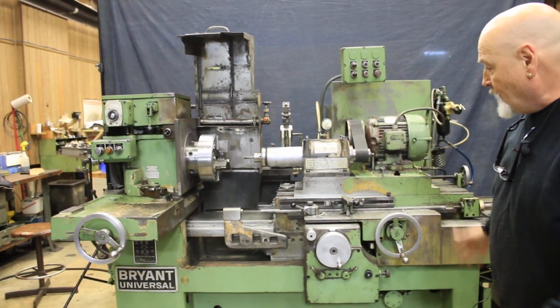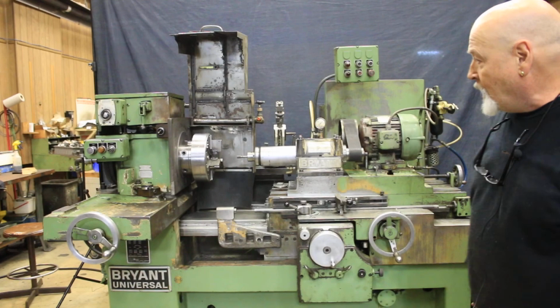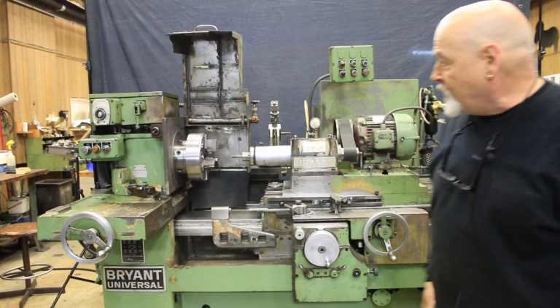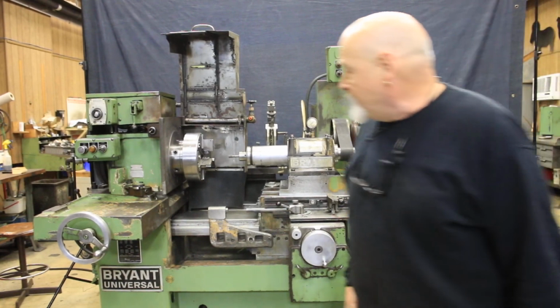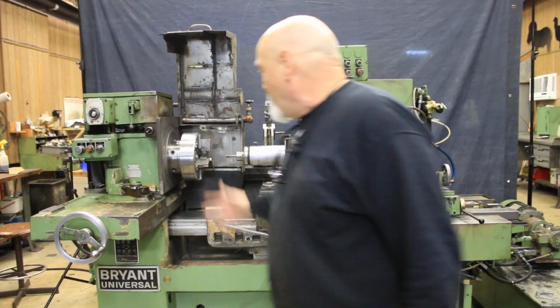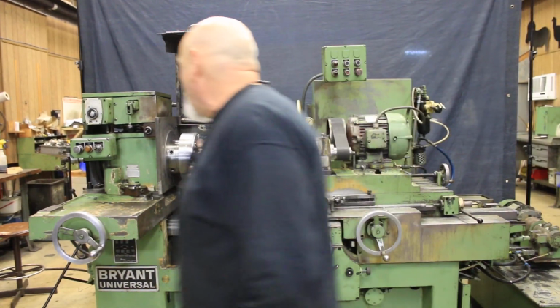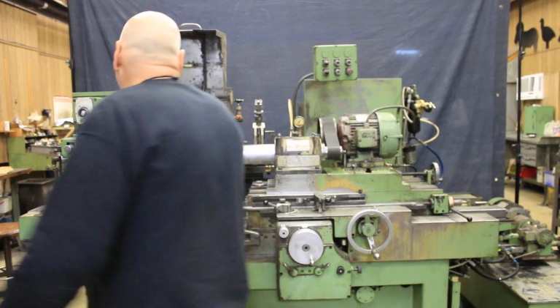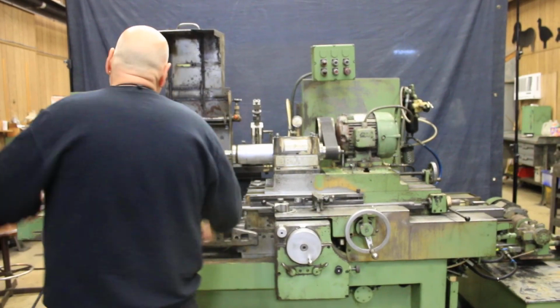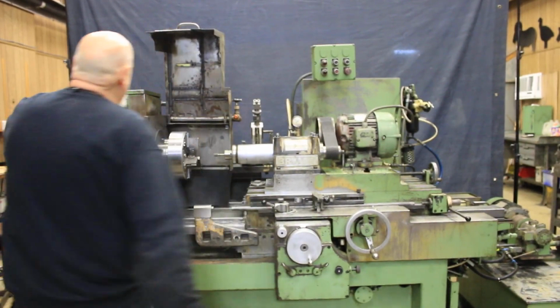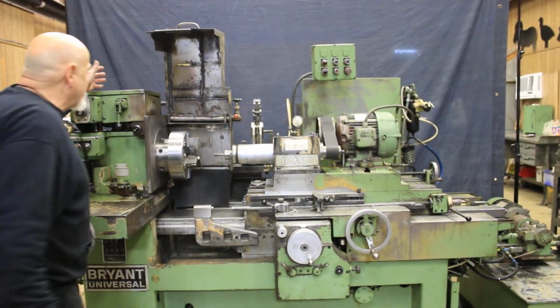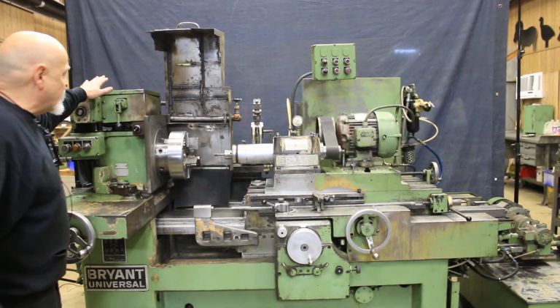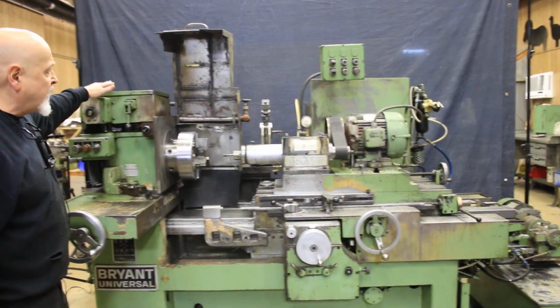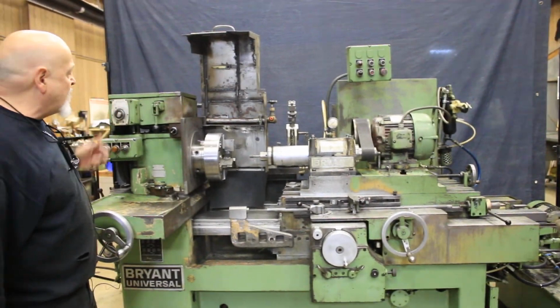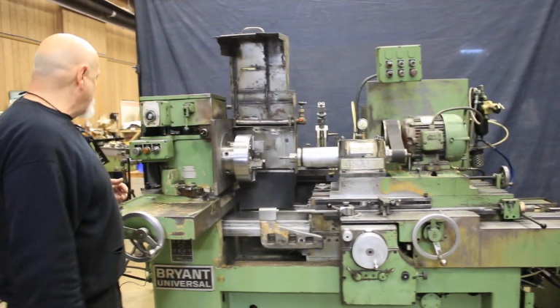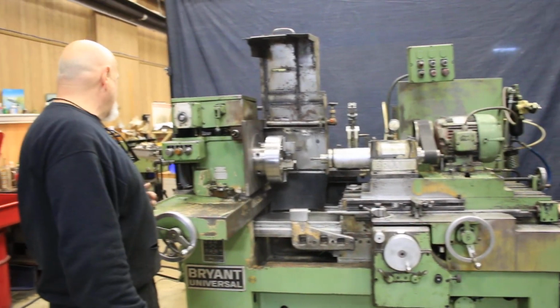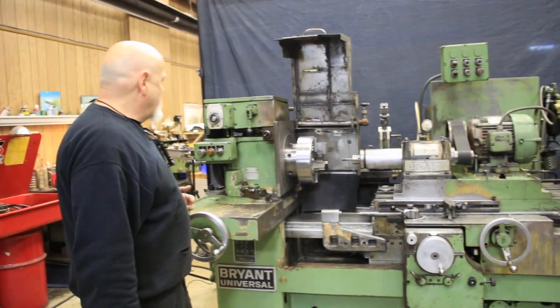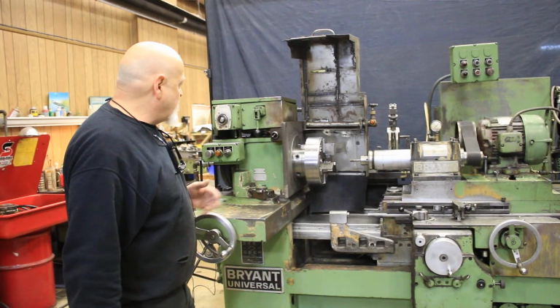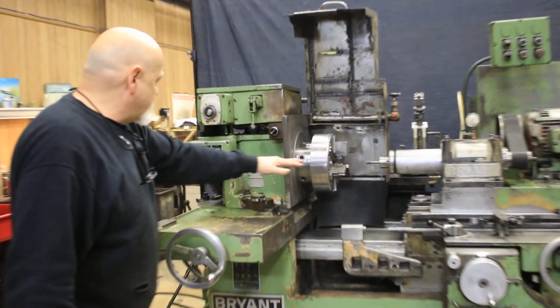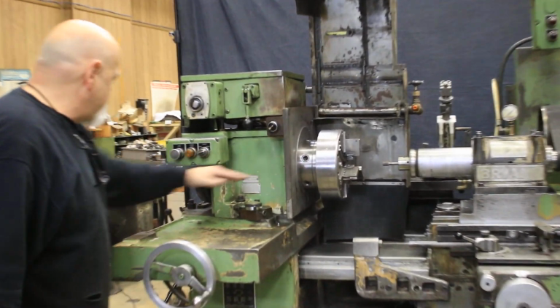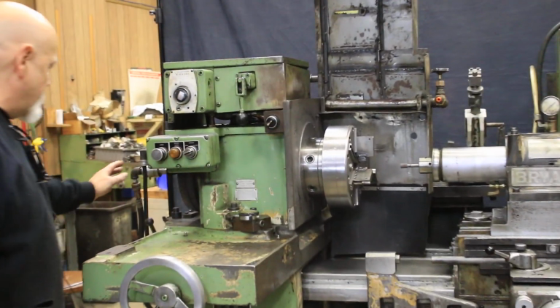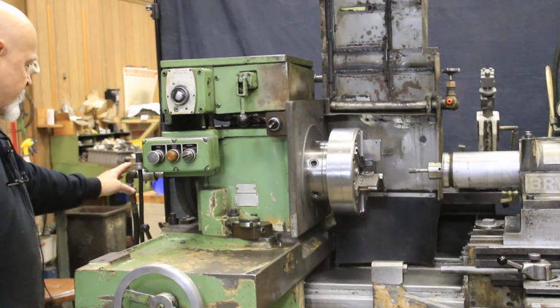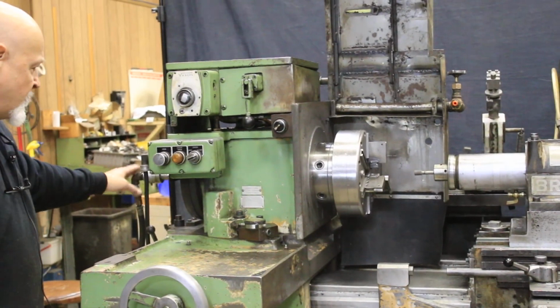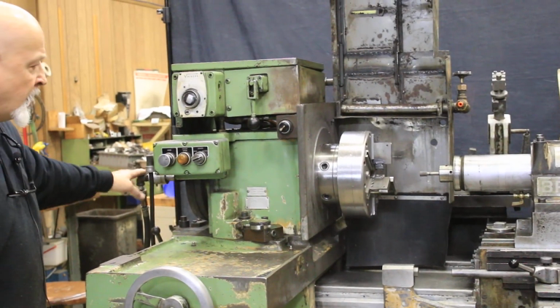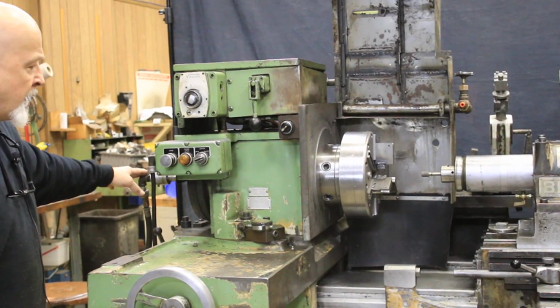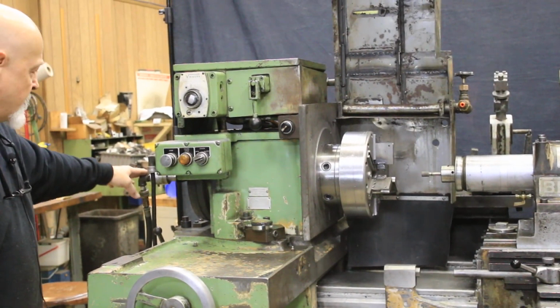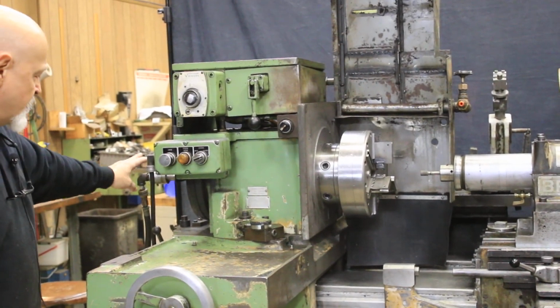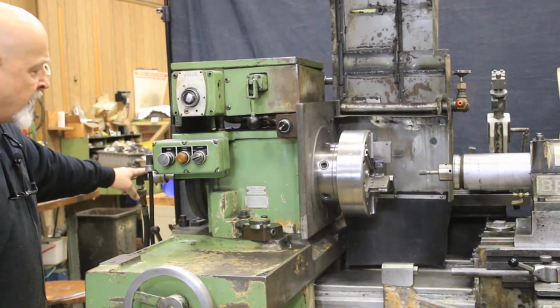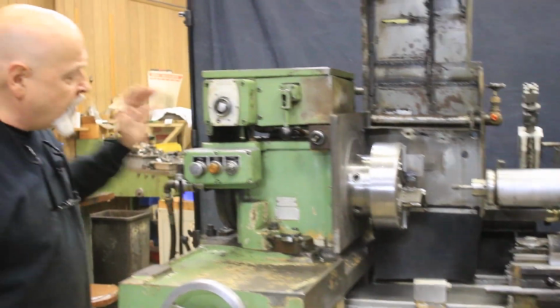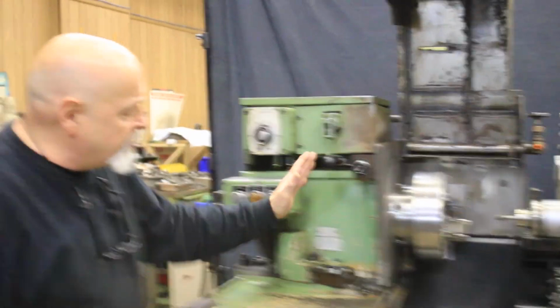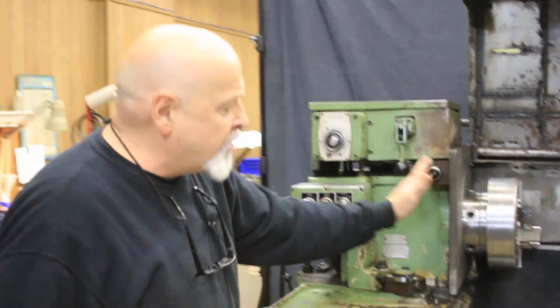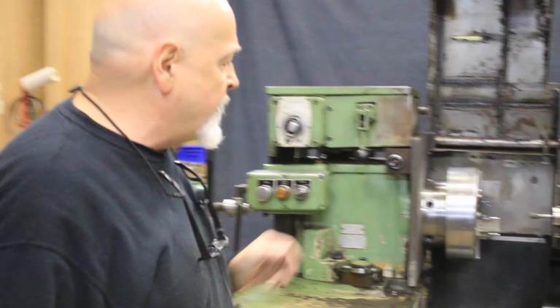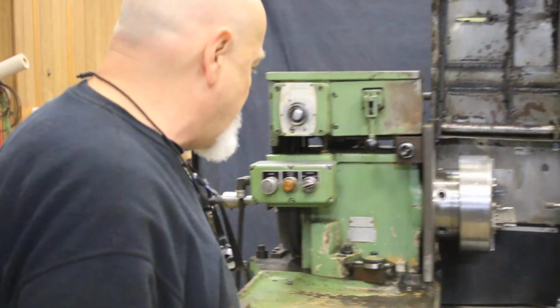We have the headstock here, which has not an electric motor but a hydraulic motor. Through the spindle here is the air for driving the diaphragm collet.